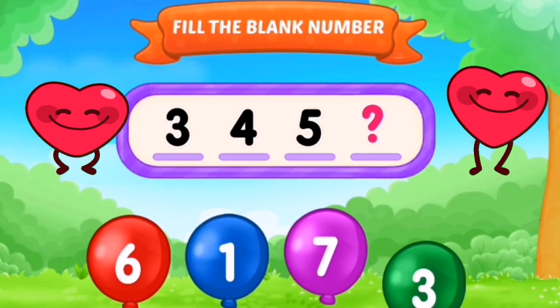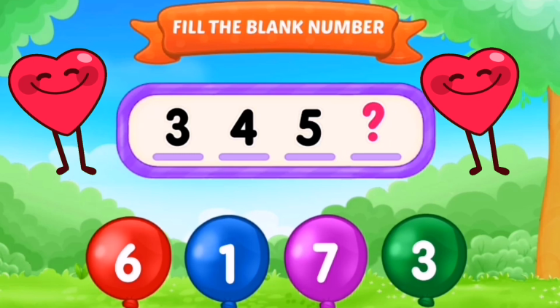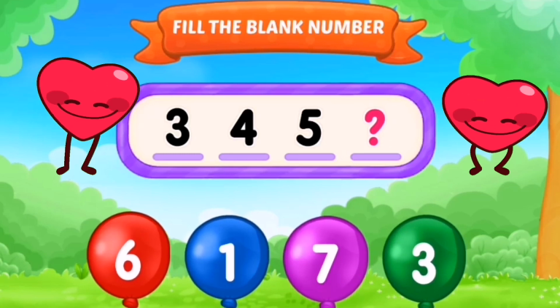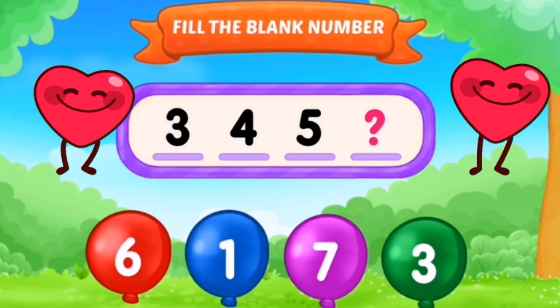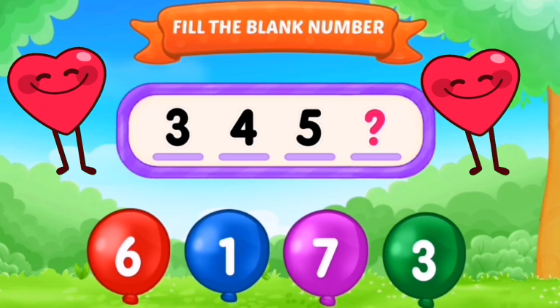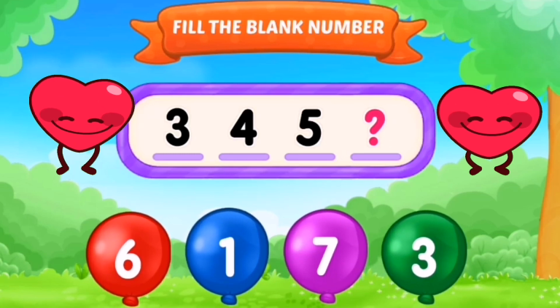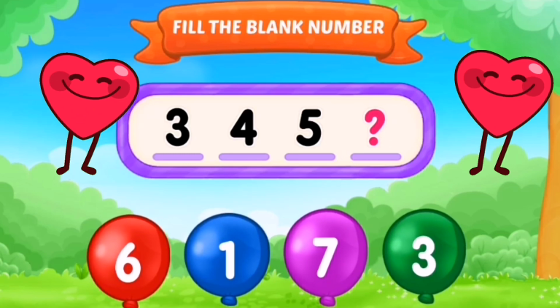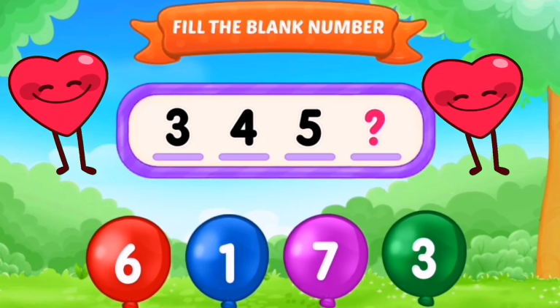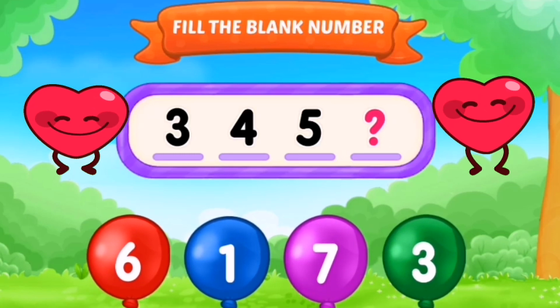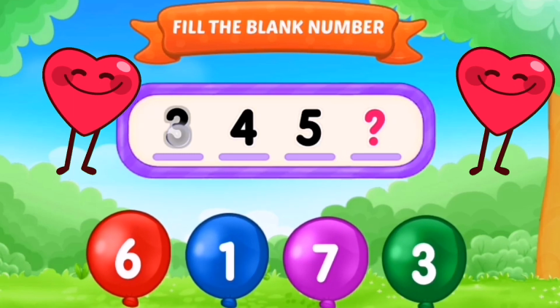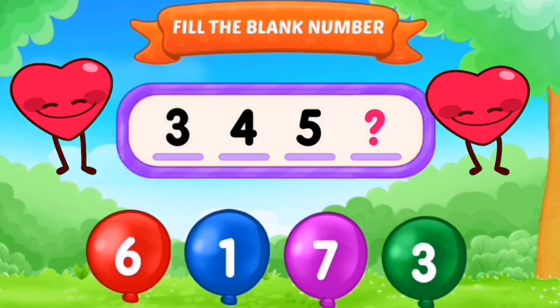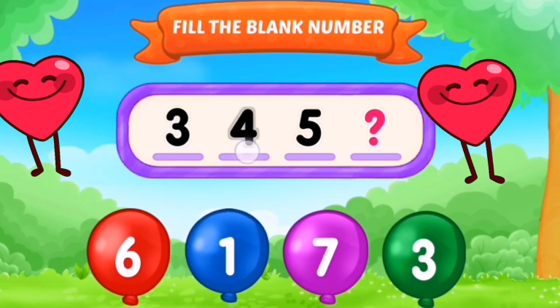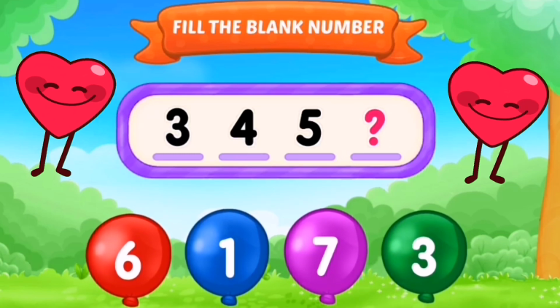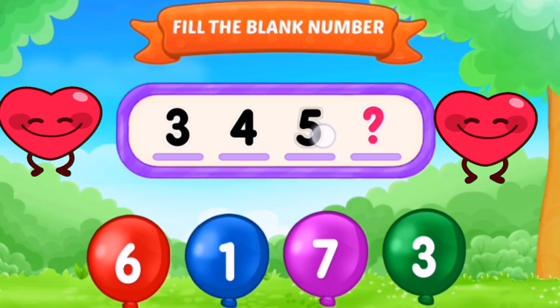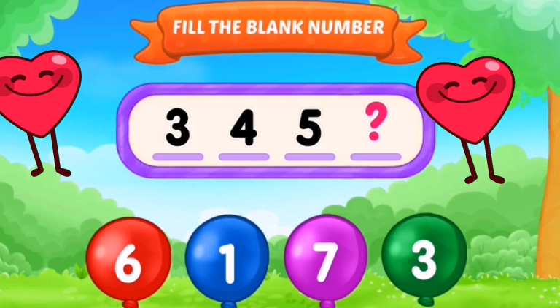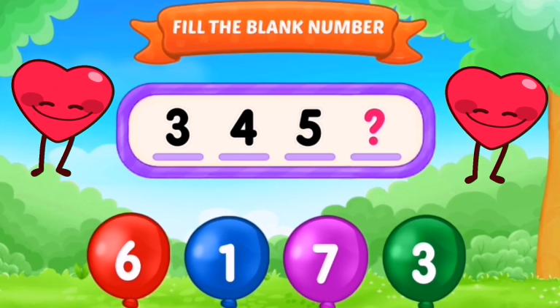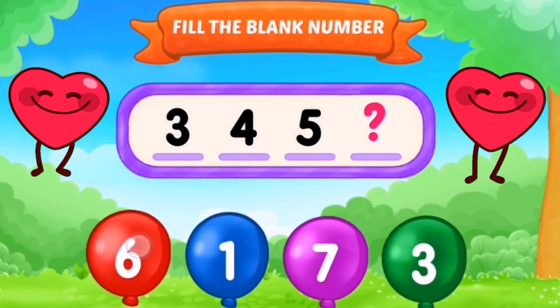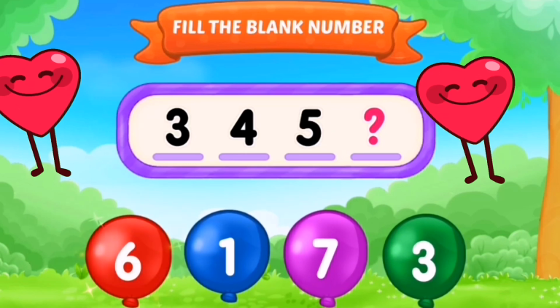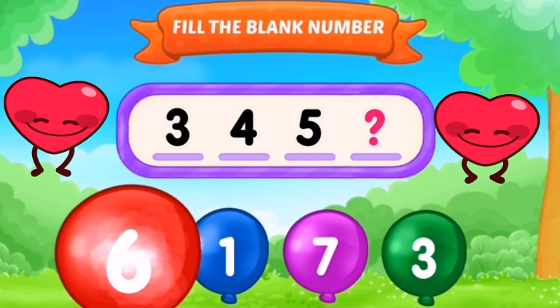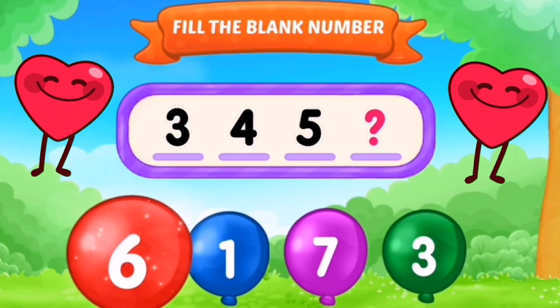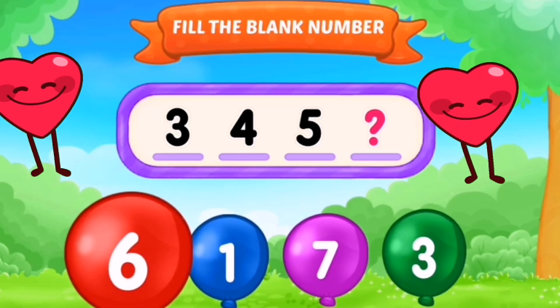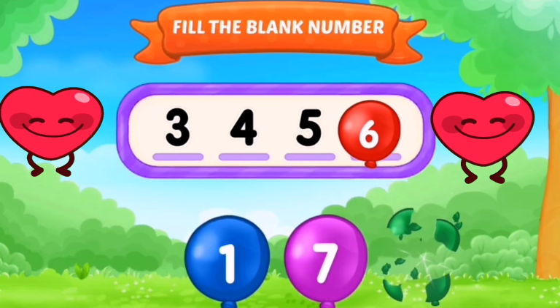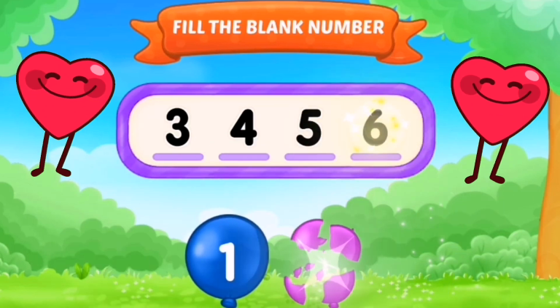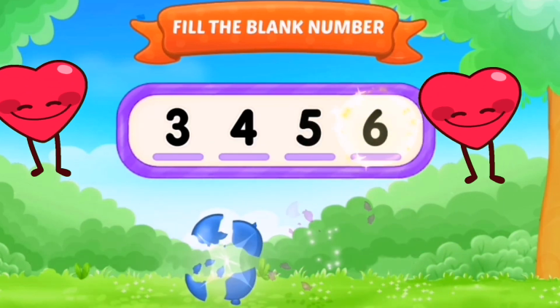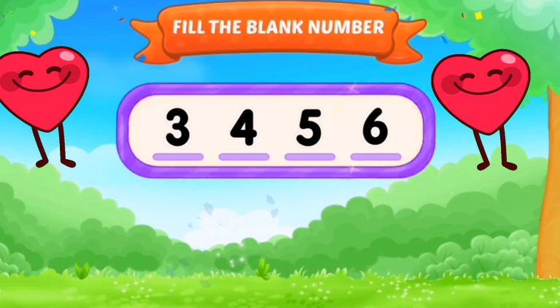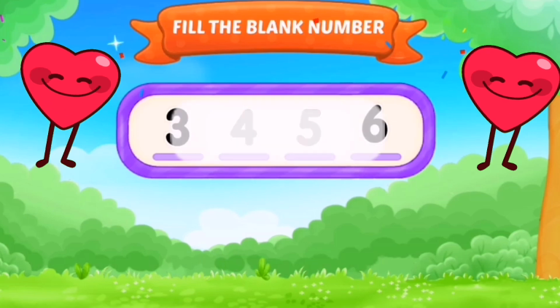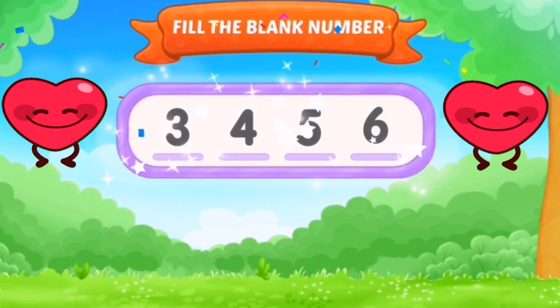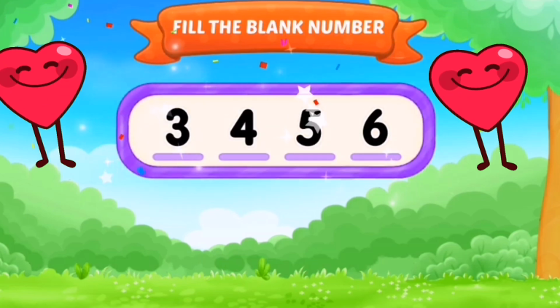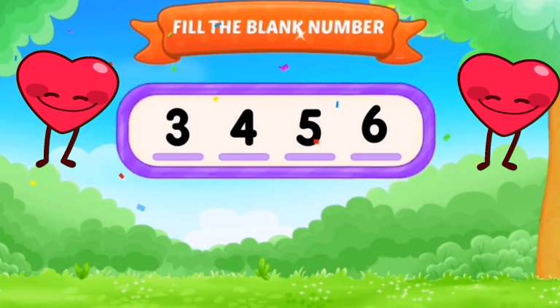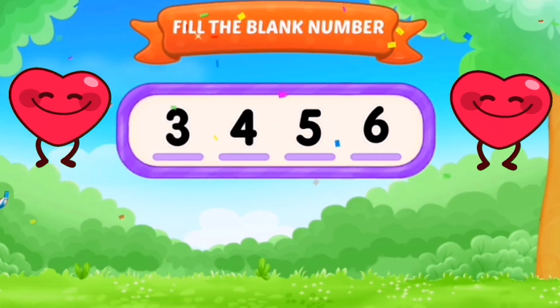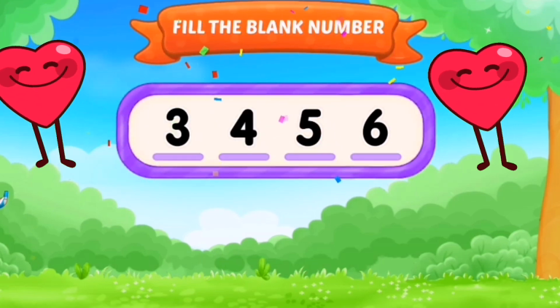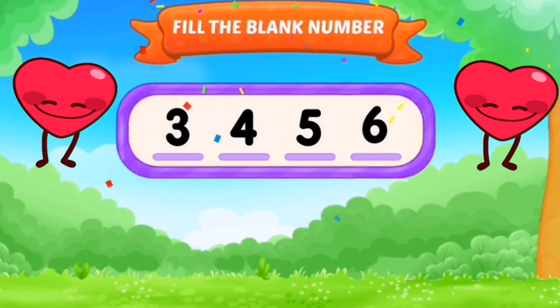3, 4, 5, and the missing number is 6. Yes, the missing number was 6.